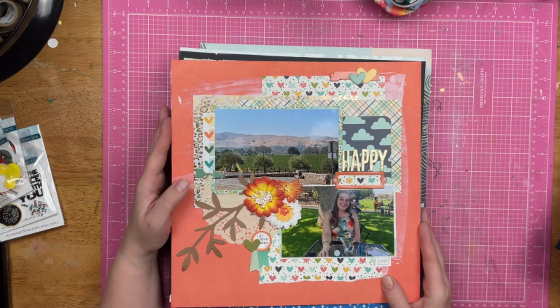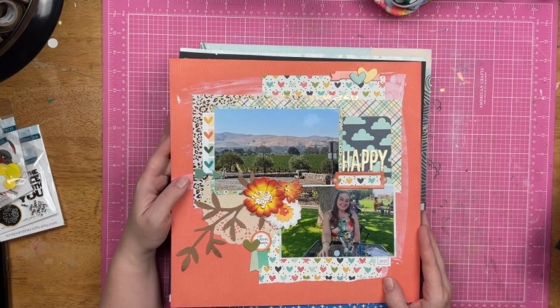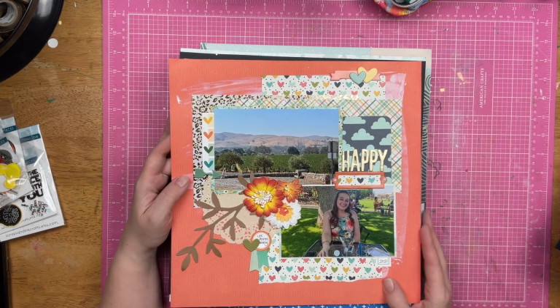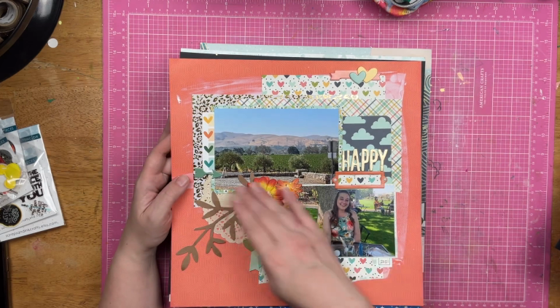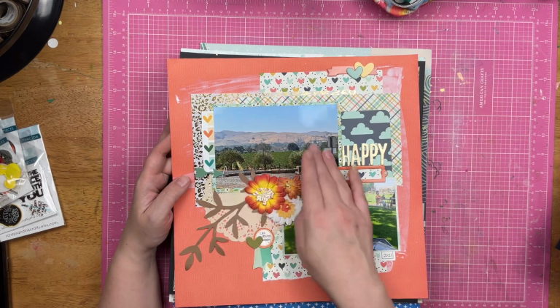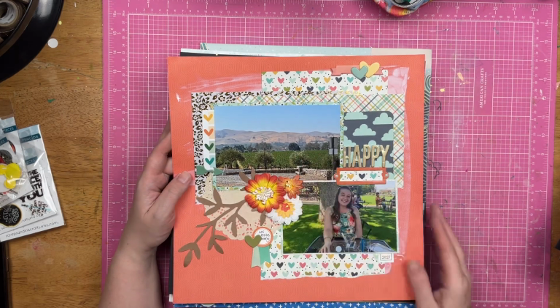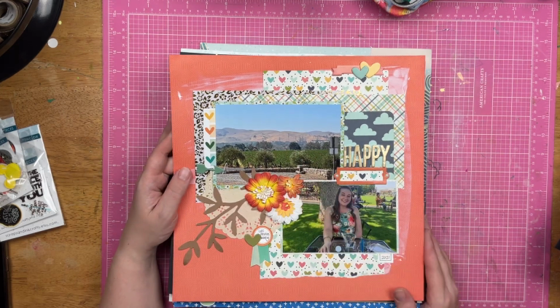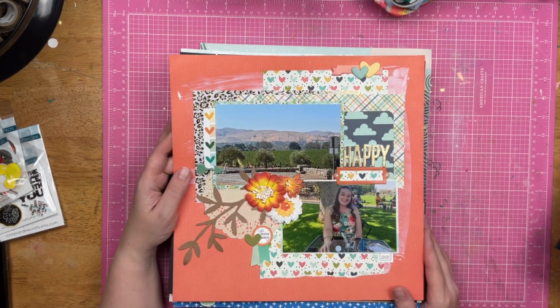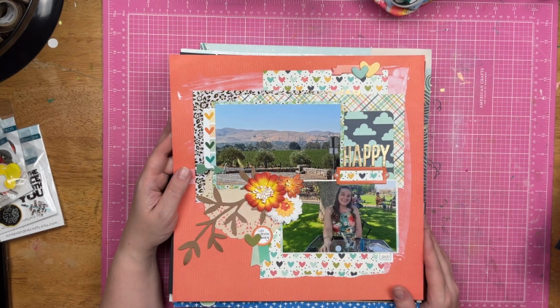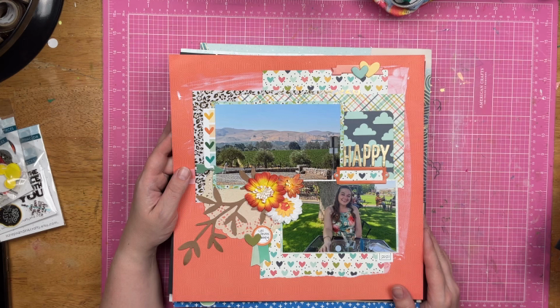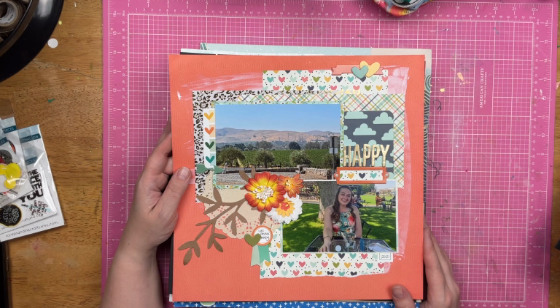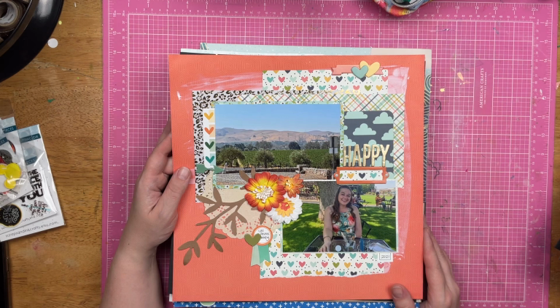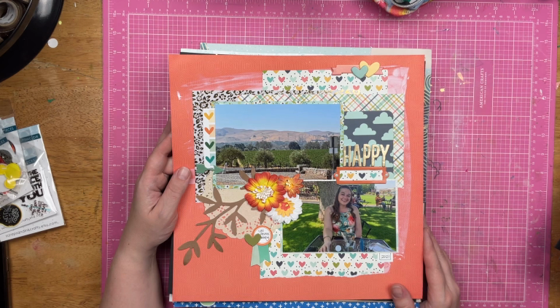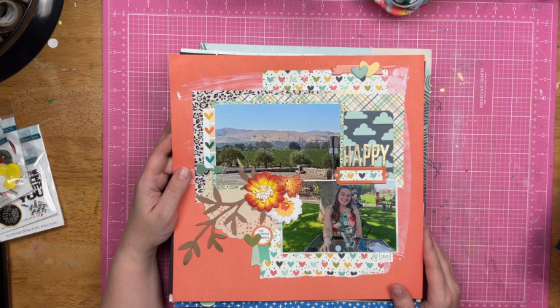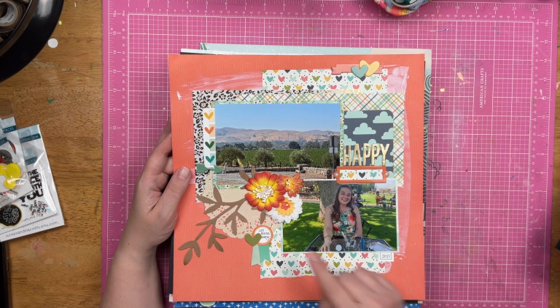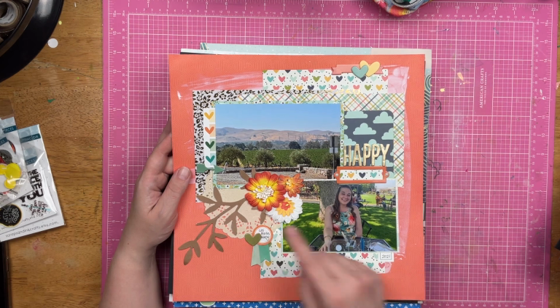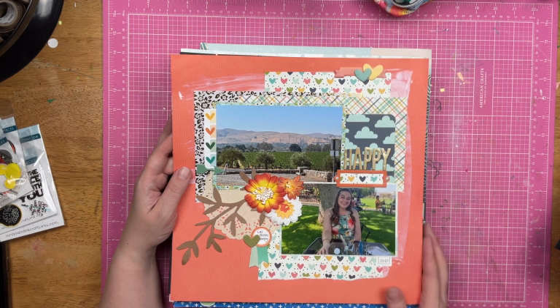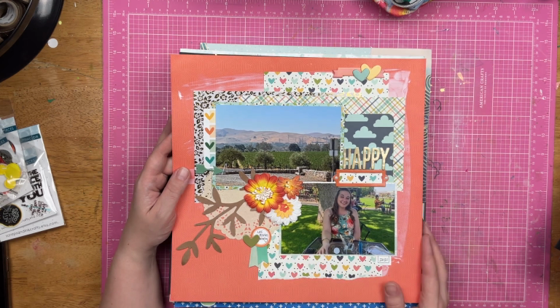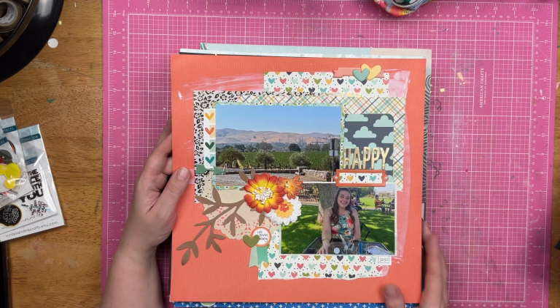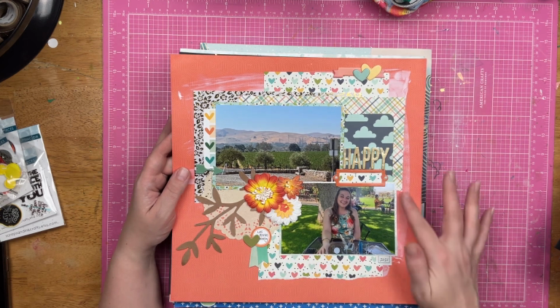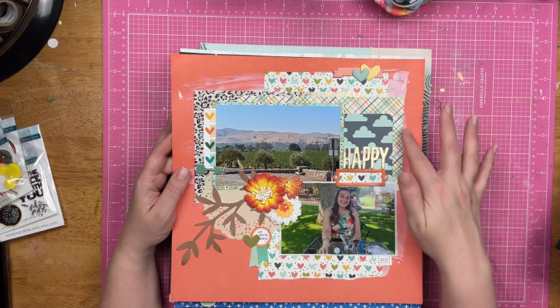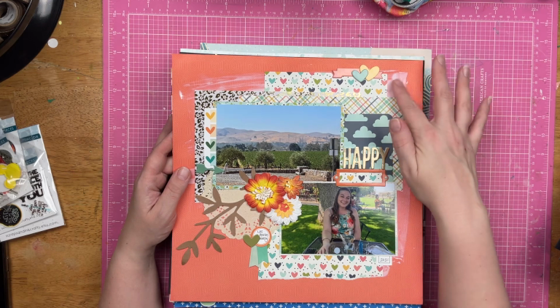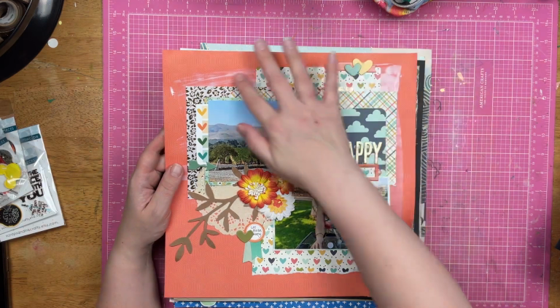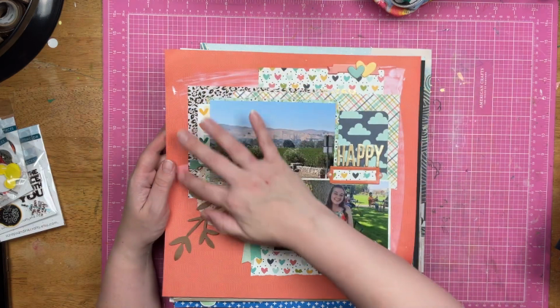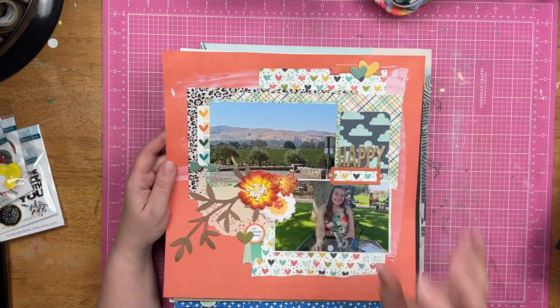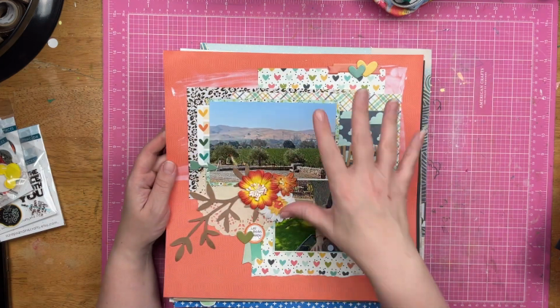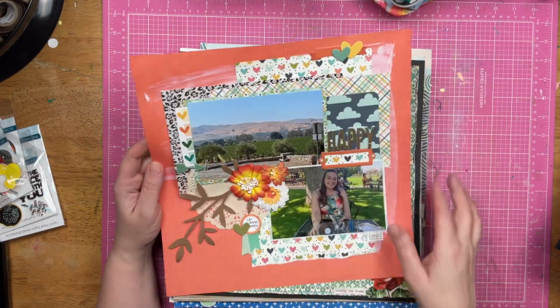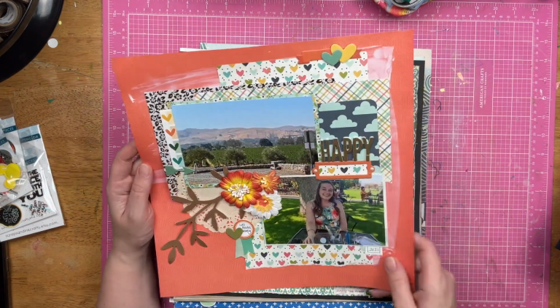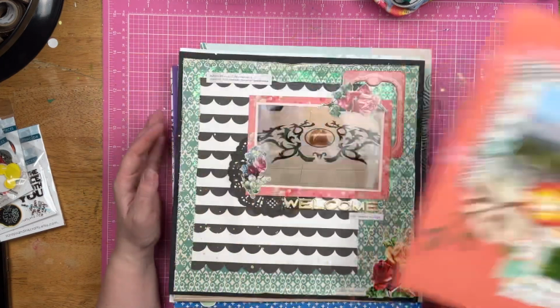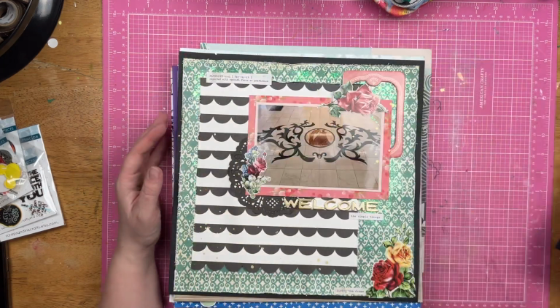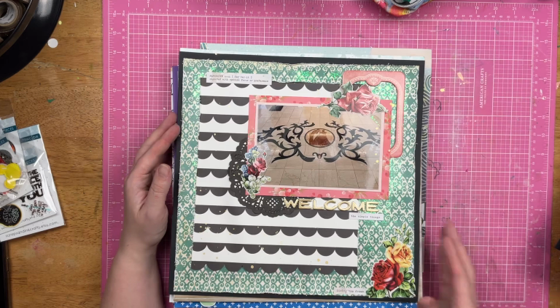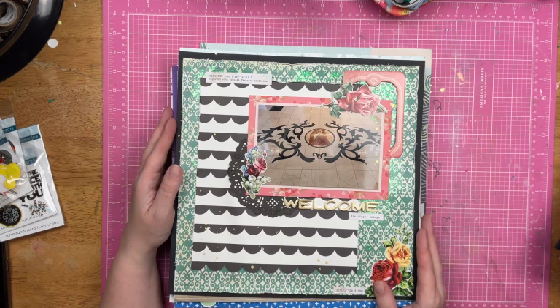Here is the view from one of the wineries — it was just gorgeous. It was Las Positas winery. There's some paint under here, just a little pop in there.